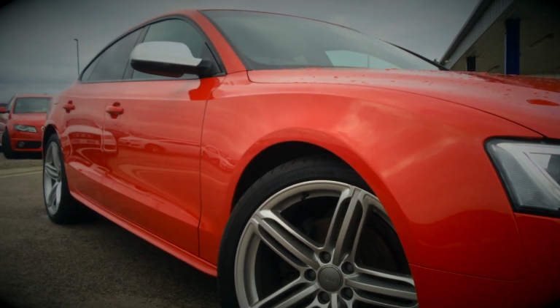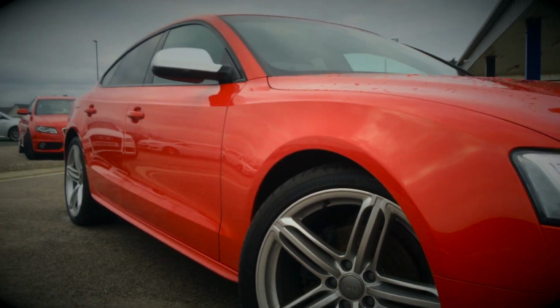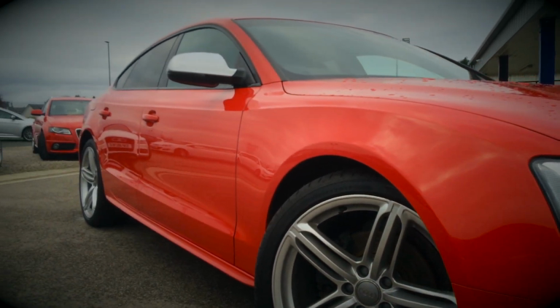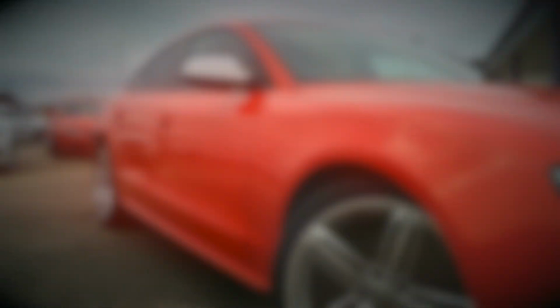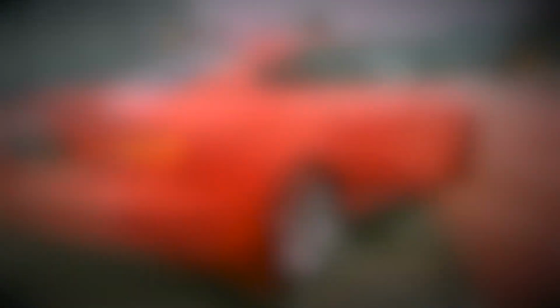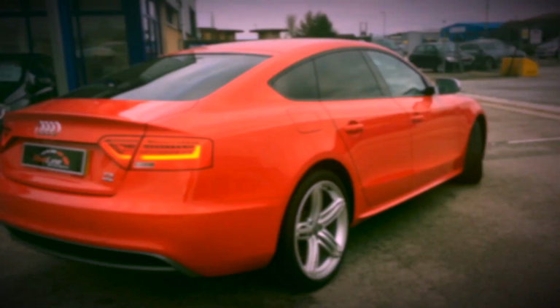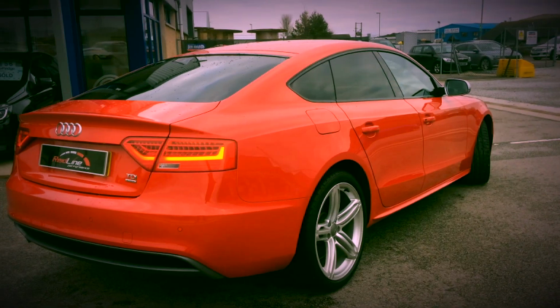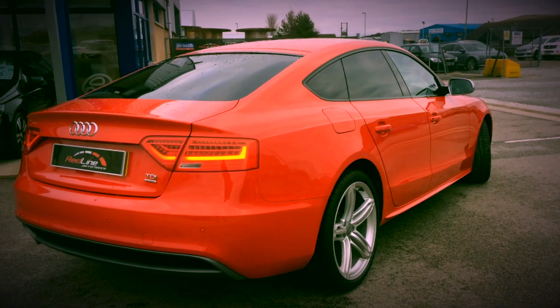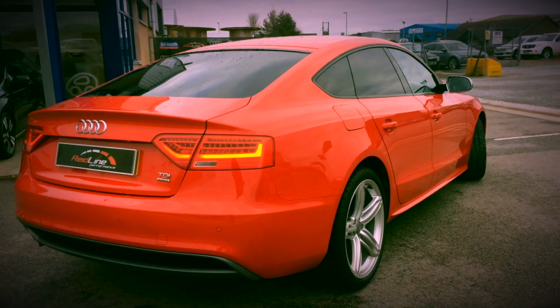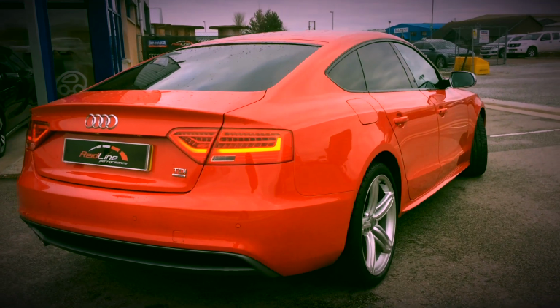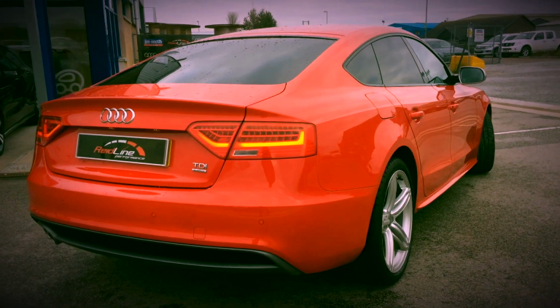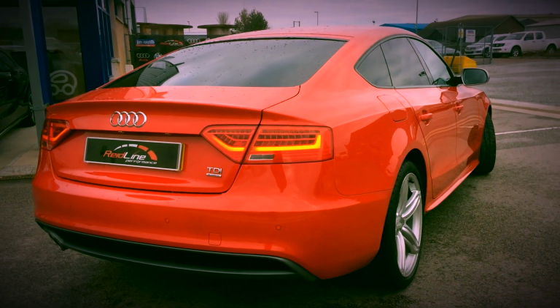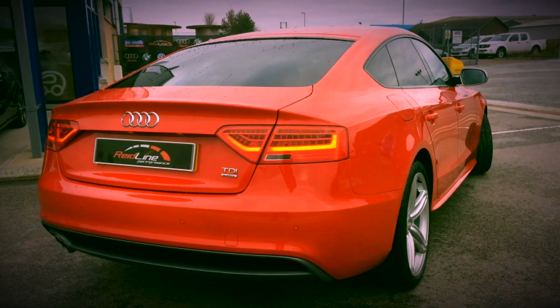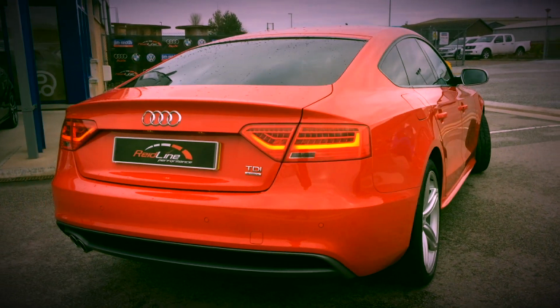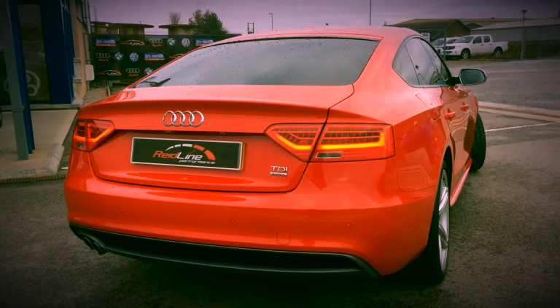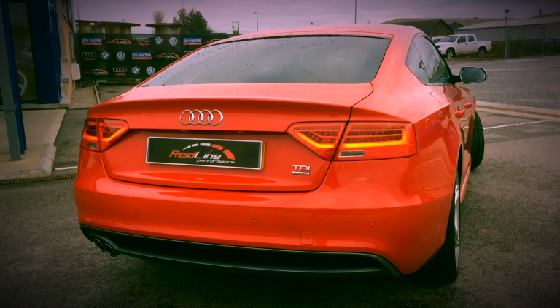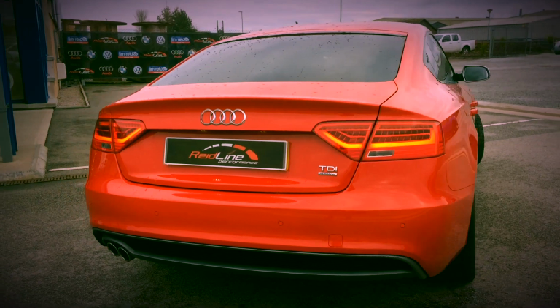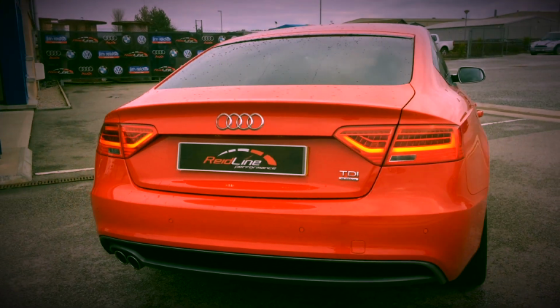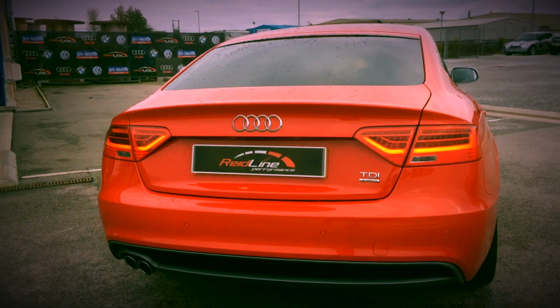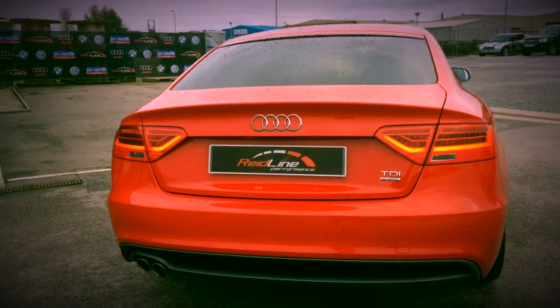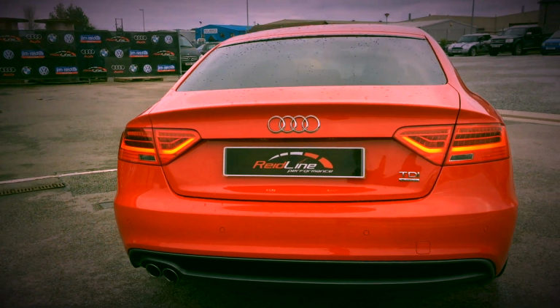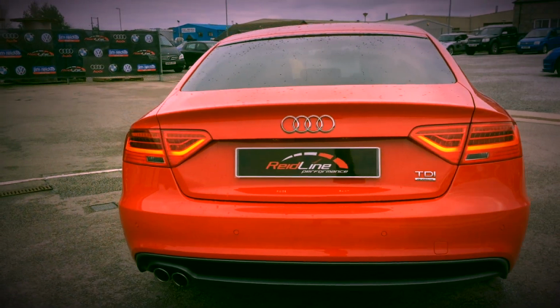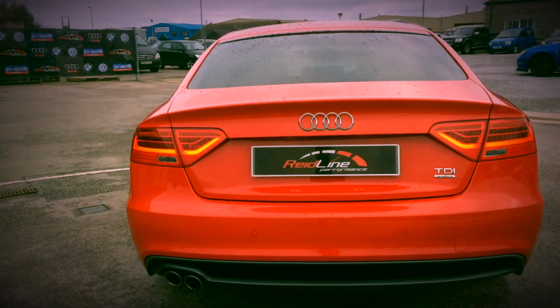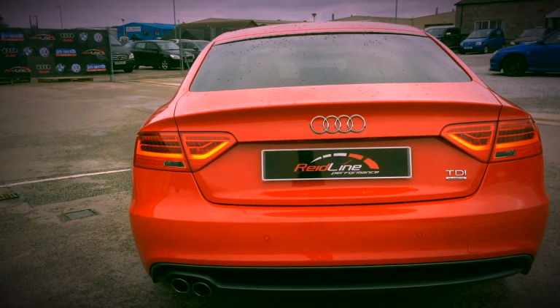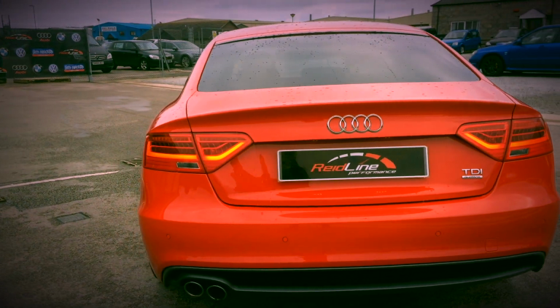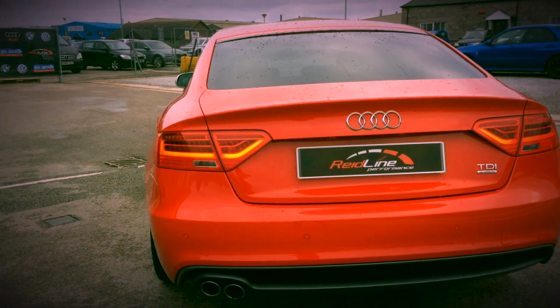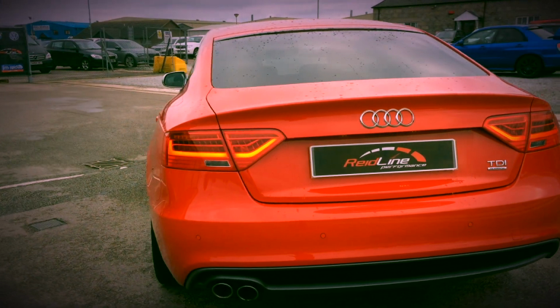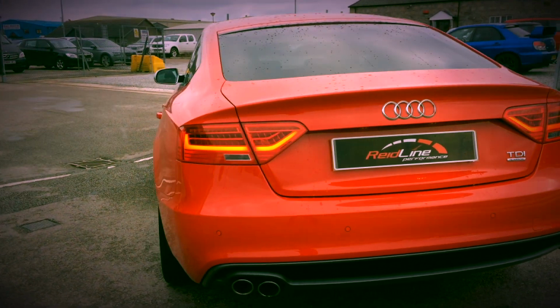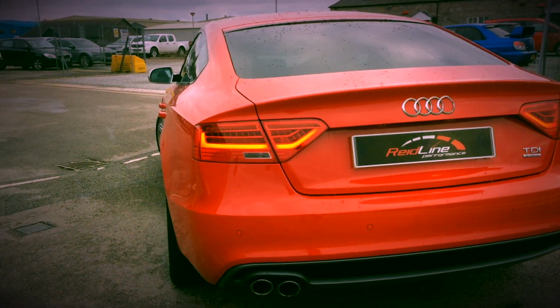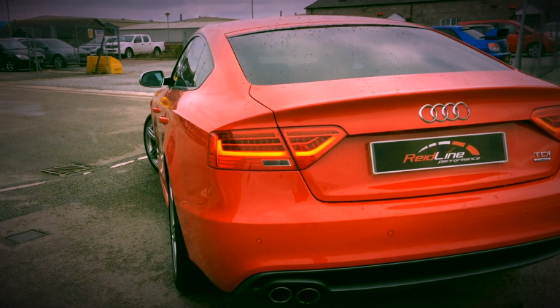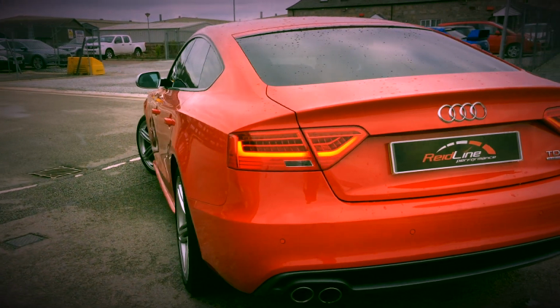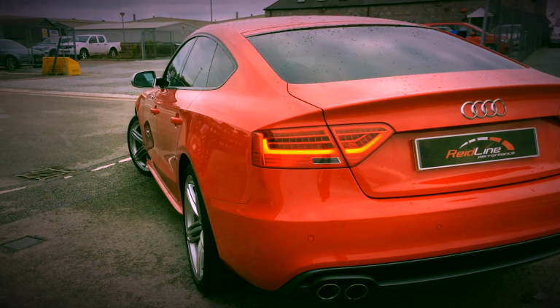Just coming up to three years old, but this car has only done 21,800 miles. It's in immaculate condition and really is ready to go.